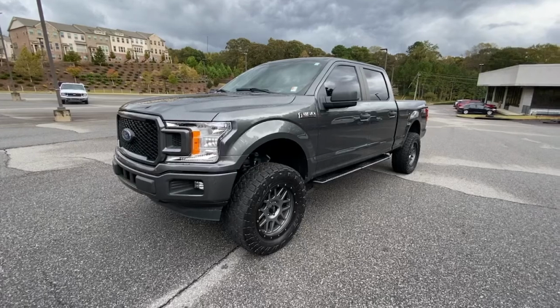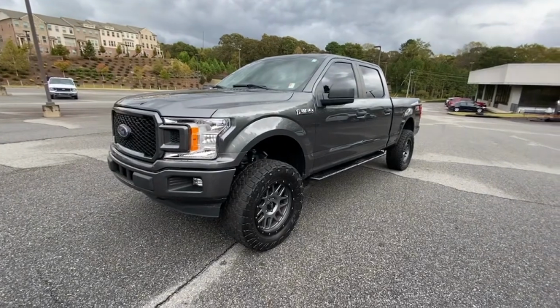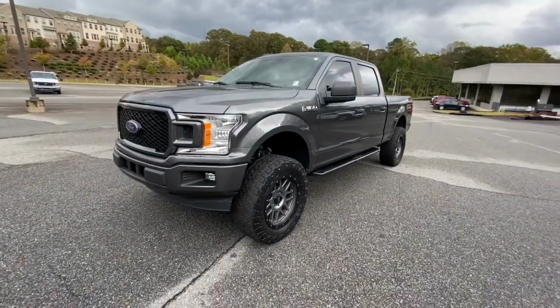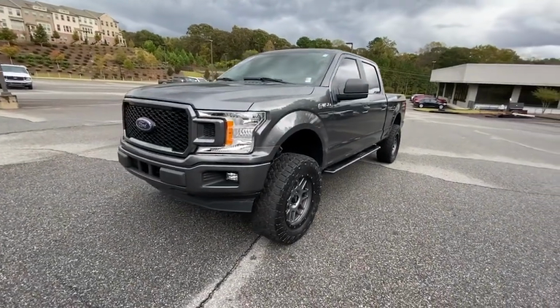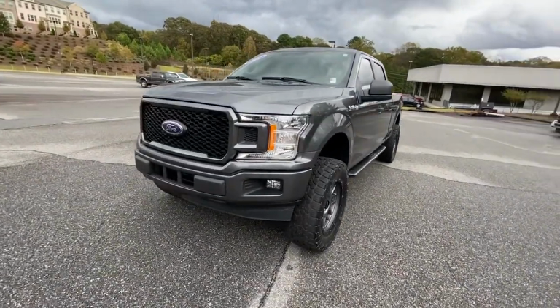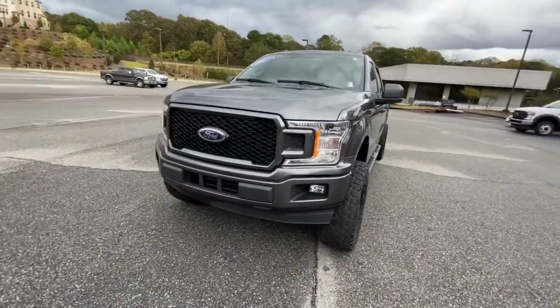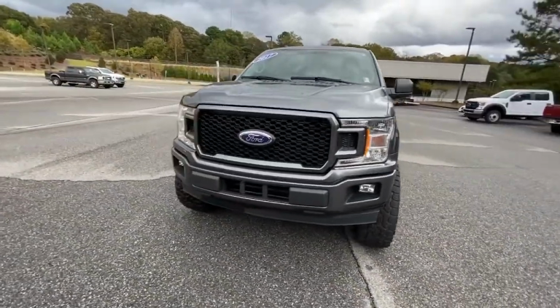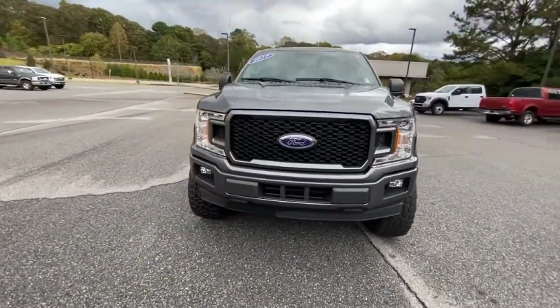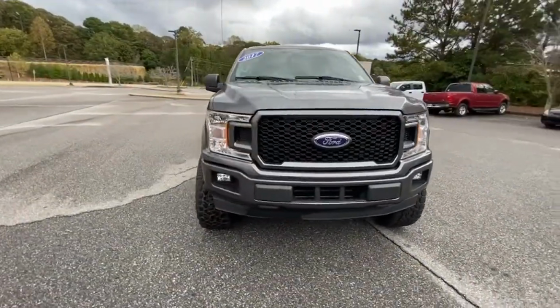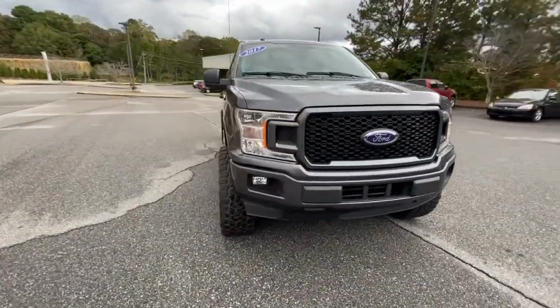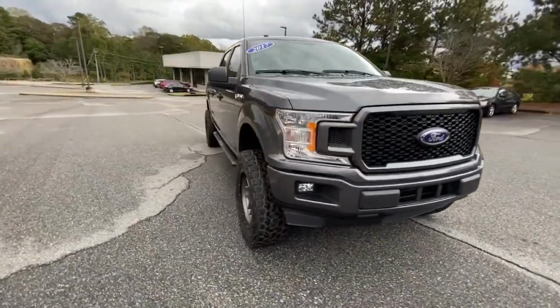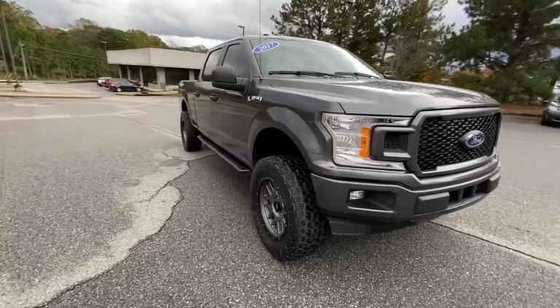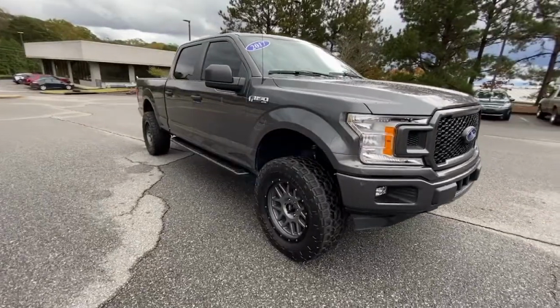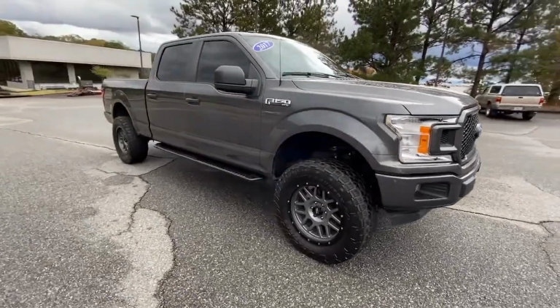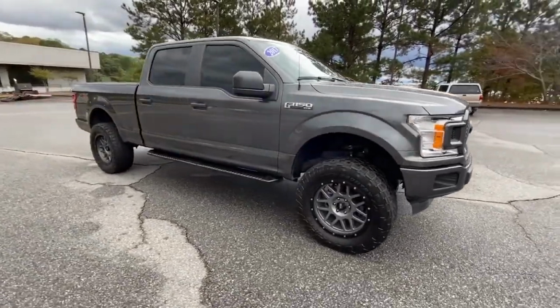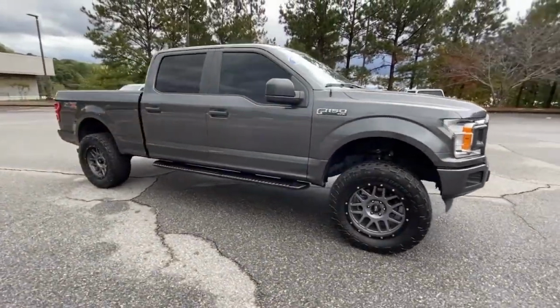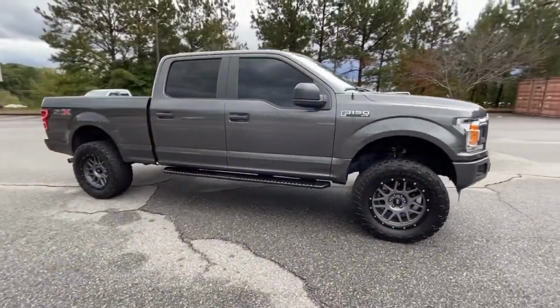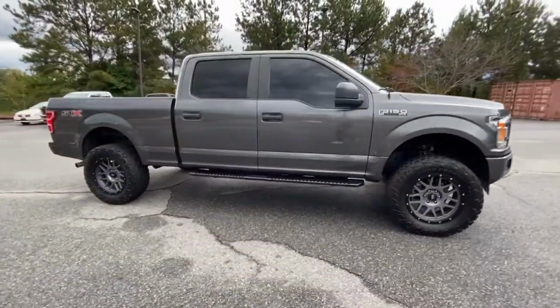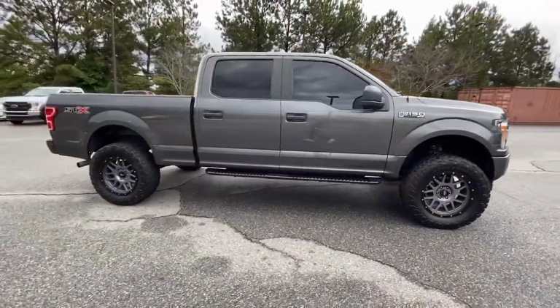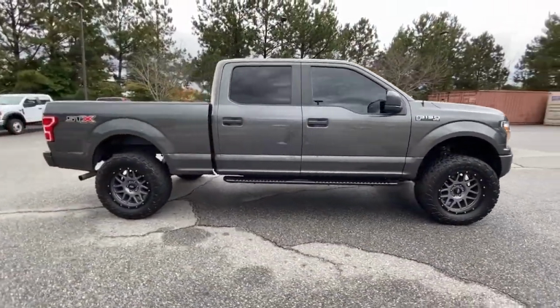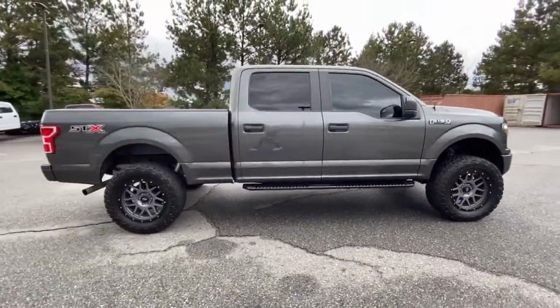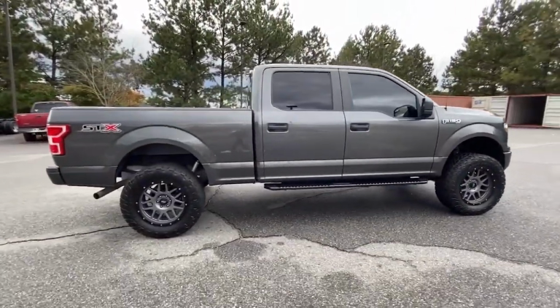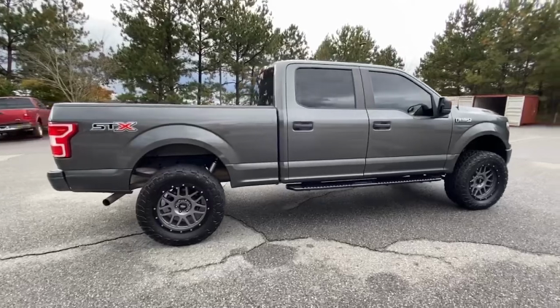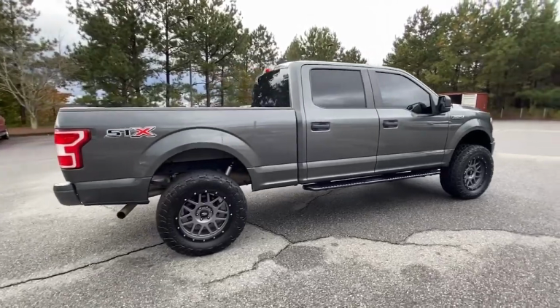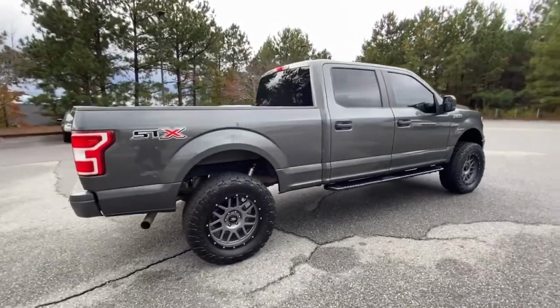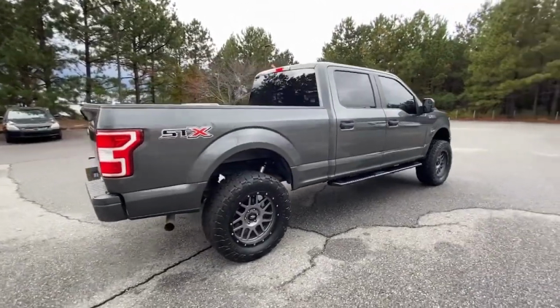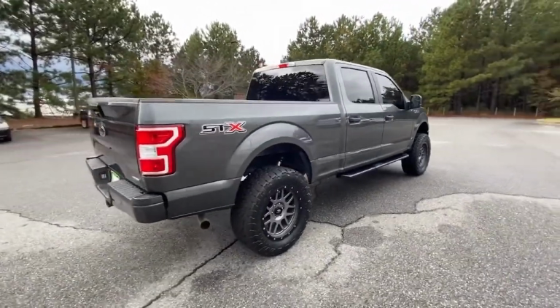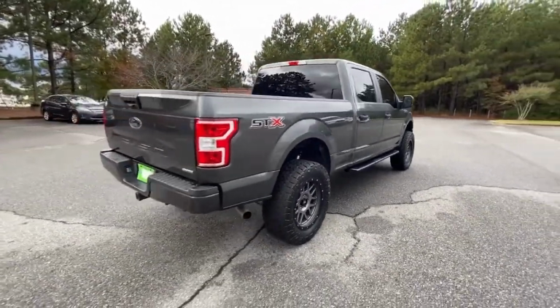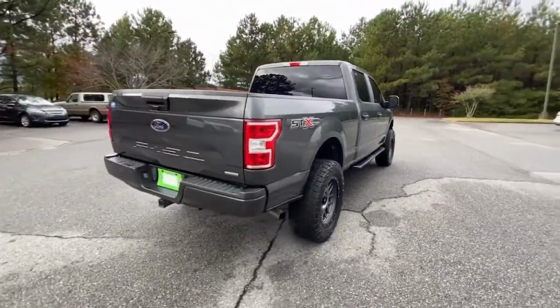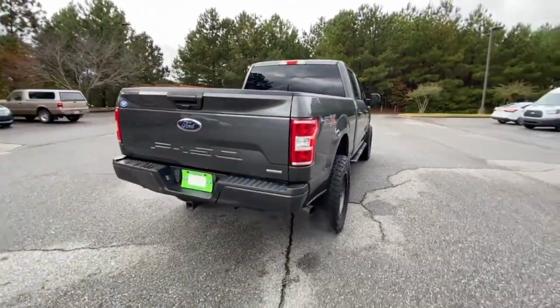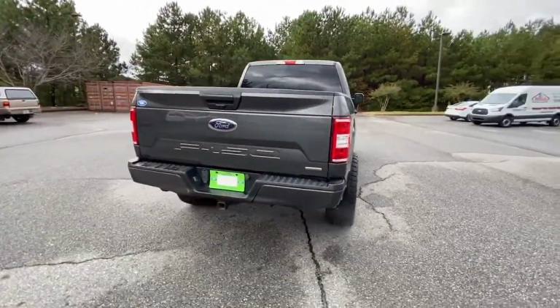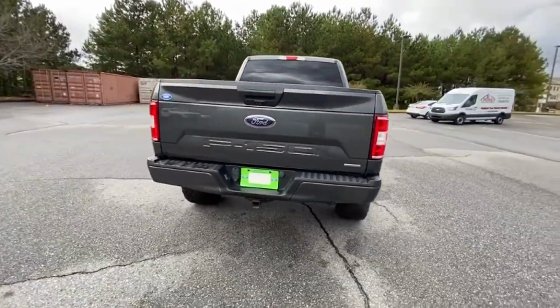Get acquainted with the 2018 Ford F-150. This vehicle is an outstanding buy with fewer than 25,000 miles on the odometer. This rugged F-150 is ready for work, off-roading, or a little R&R.